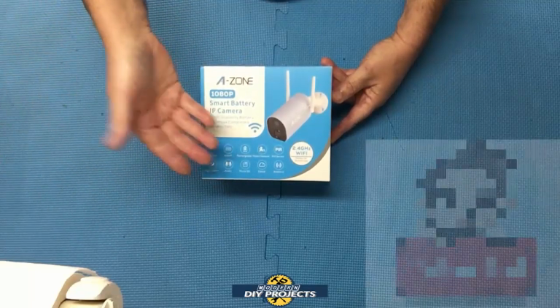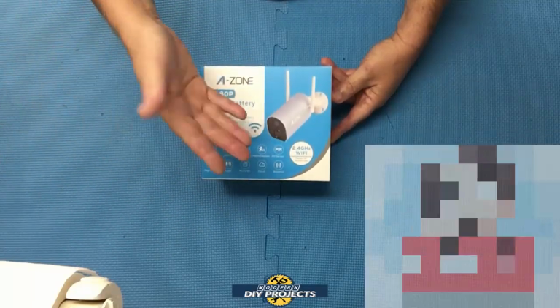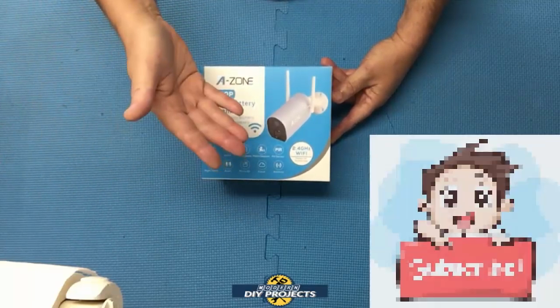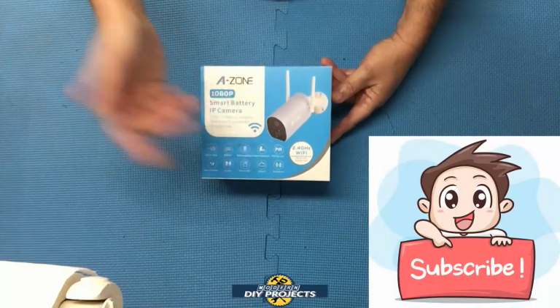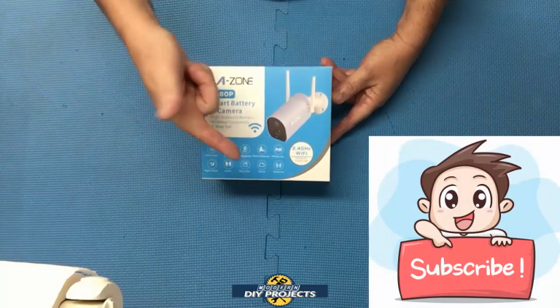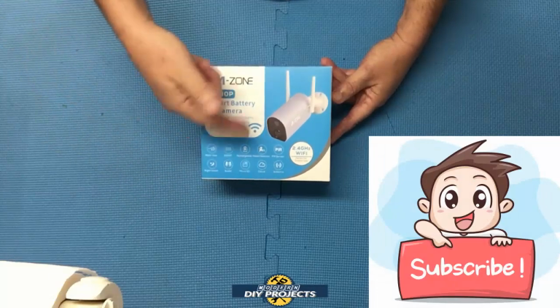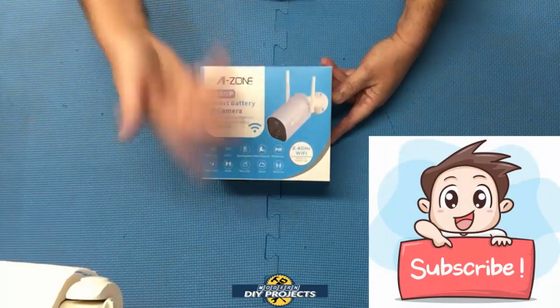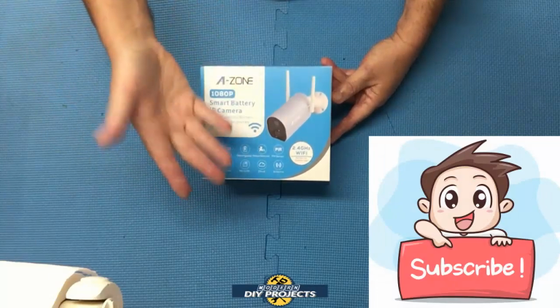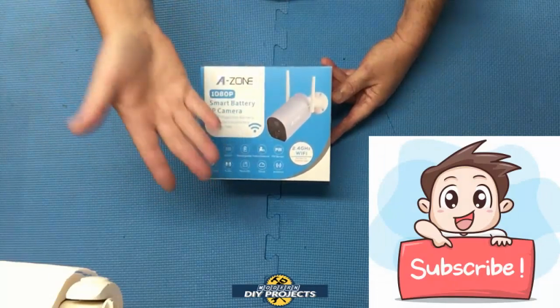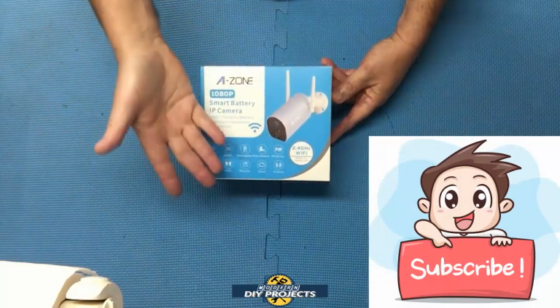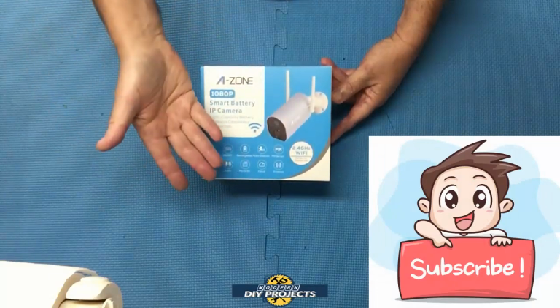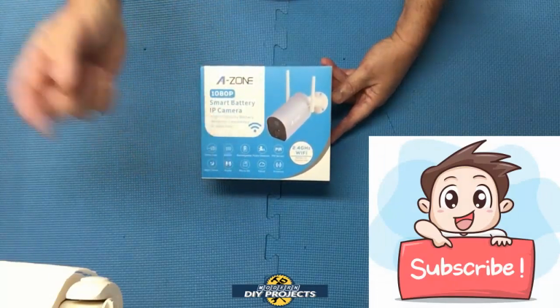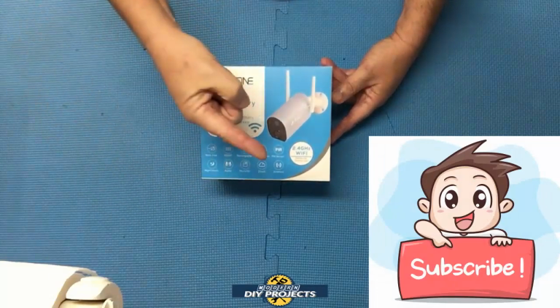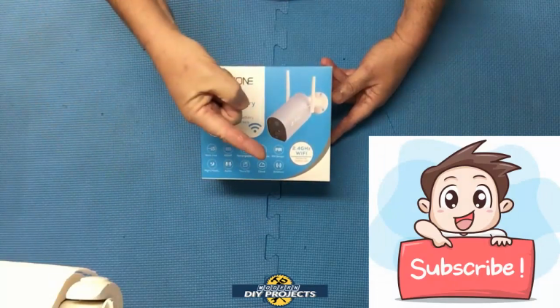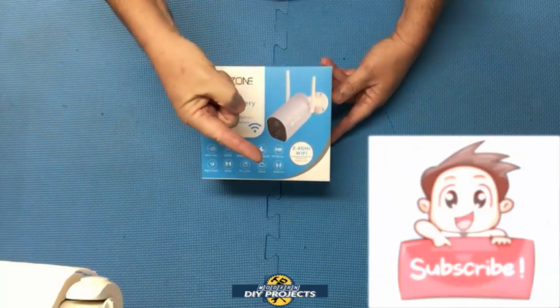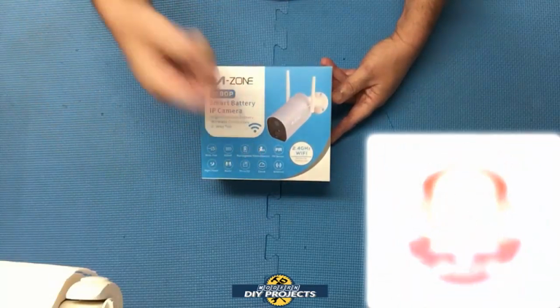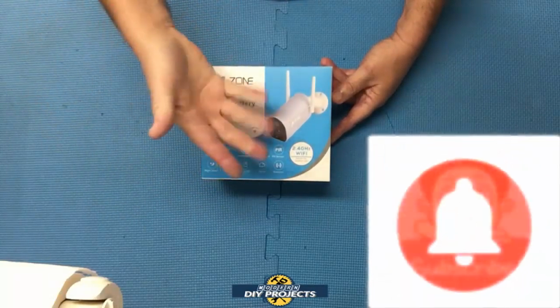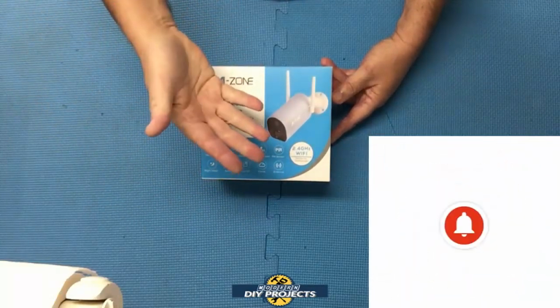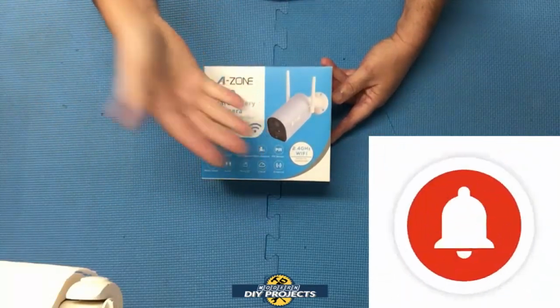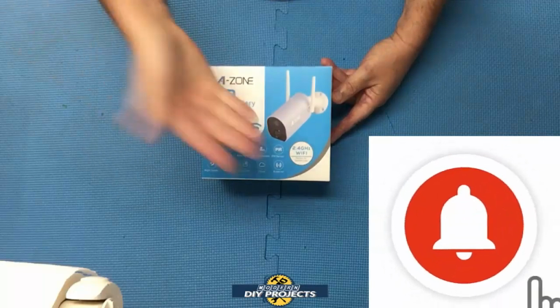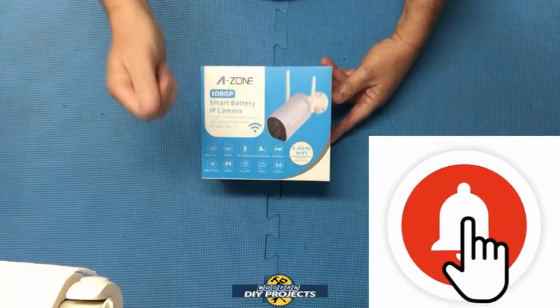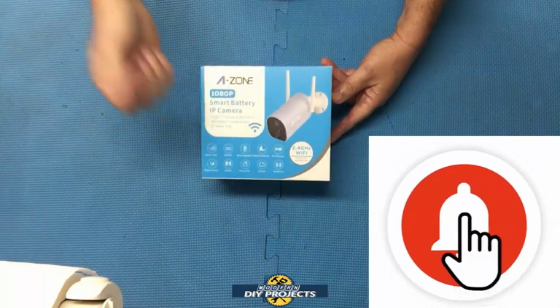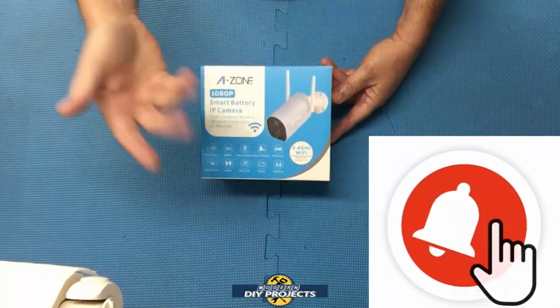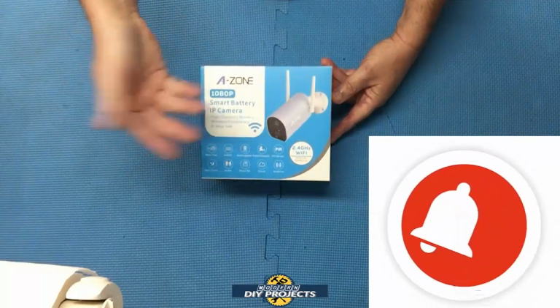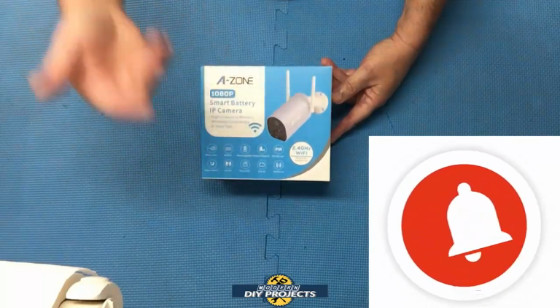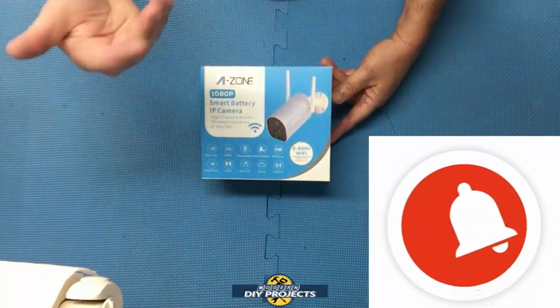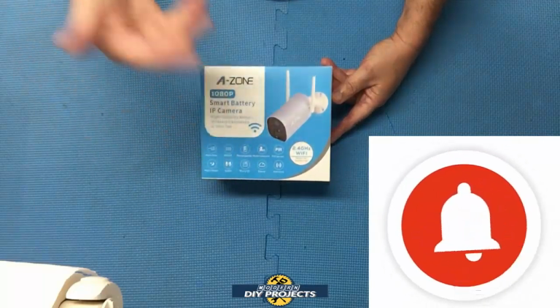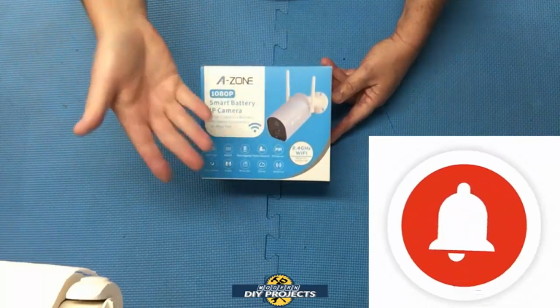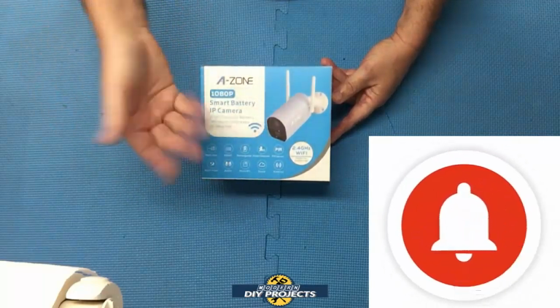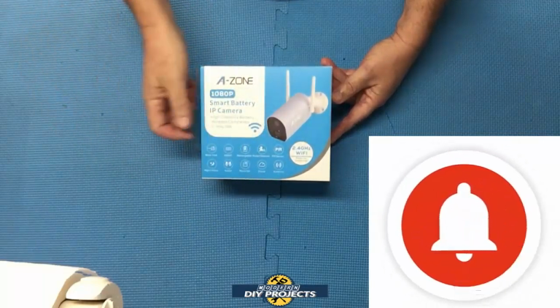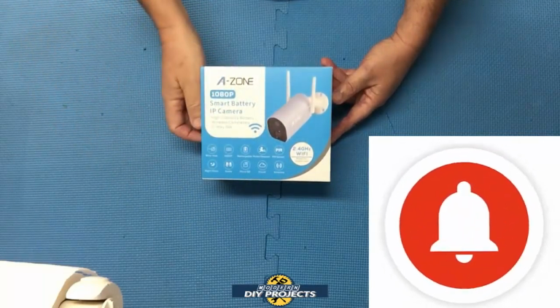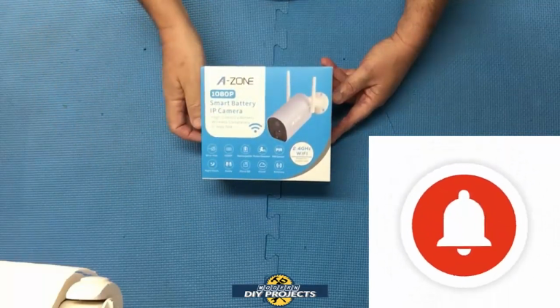But before we do that, if you enjoy watching honest tool and product reviews, be sure to hit that subscribe button and ring that bell so you get notified every time I produce a new product or tool review video.